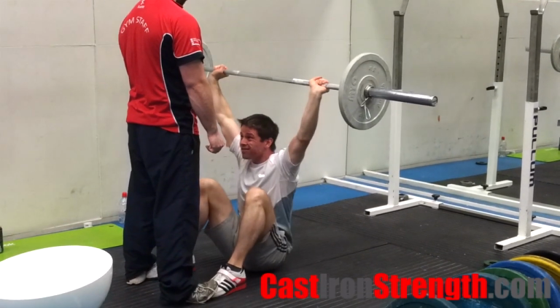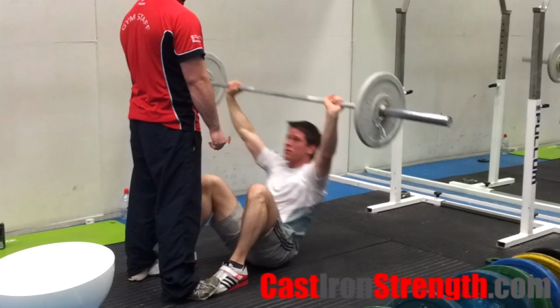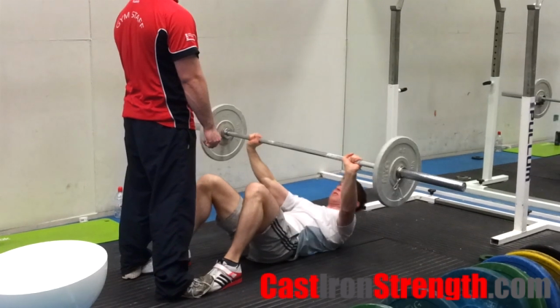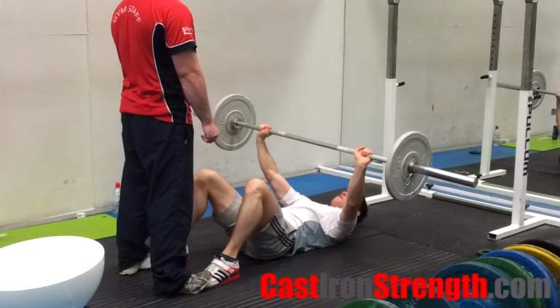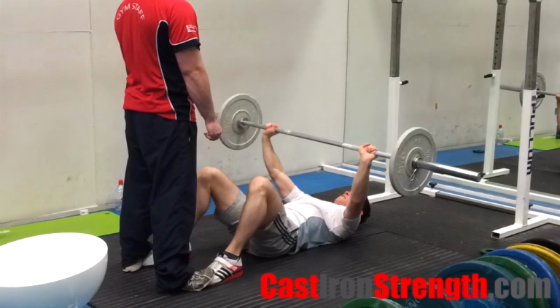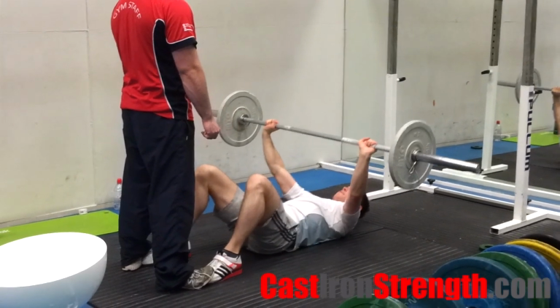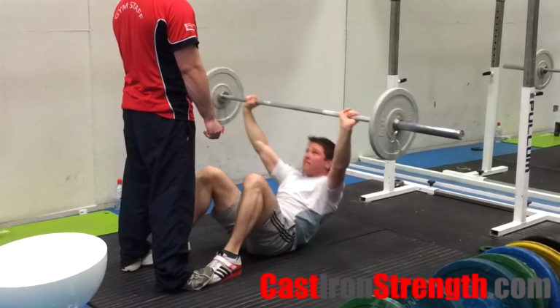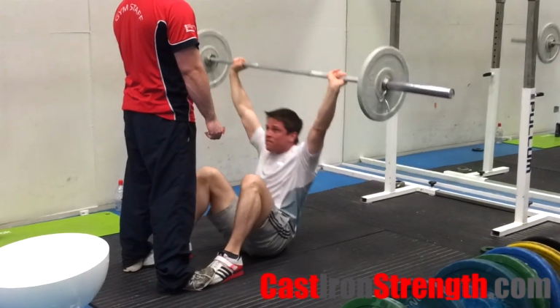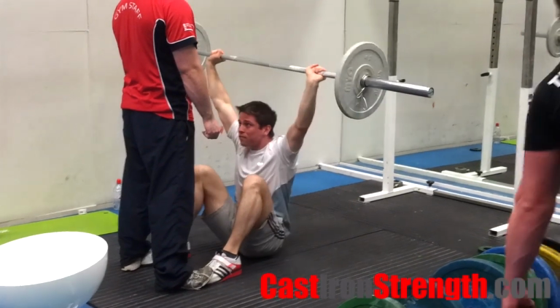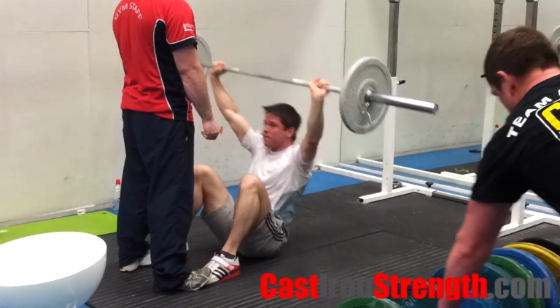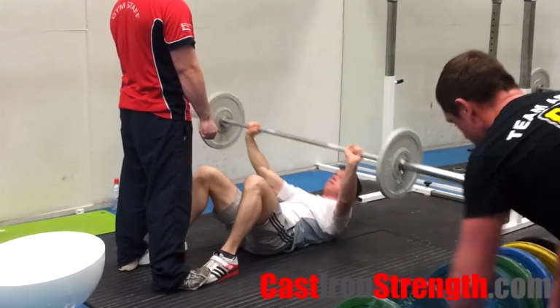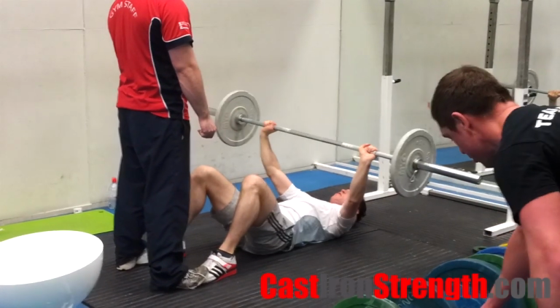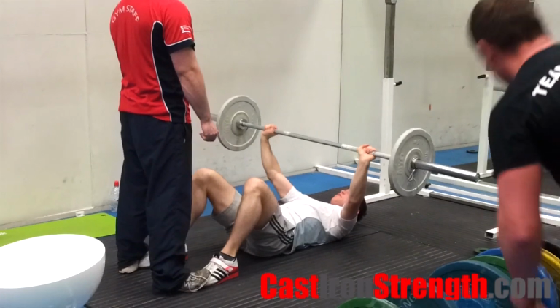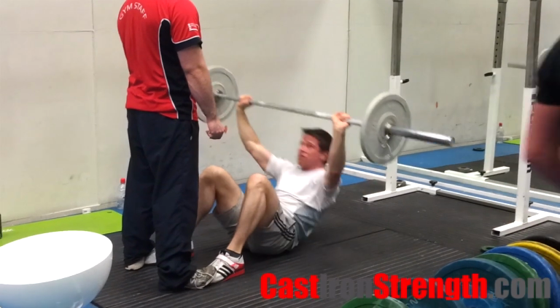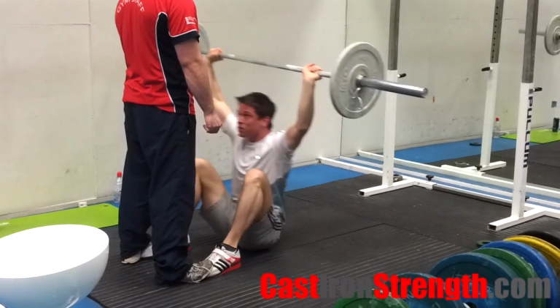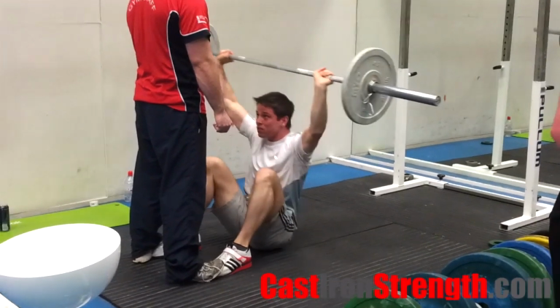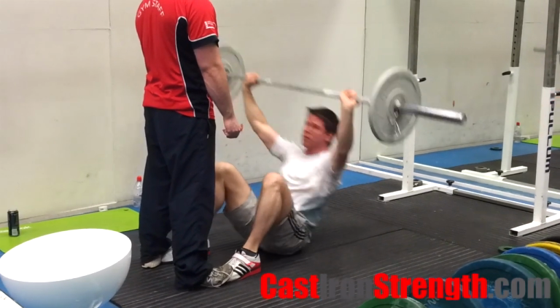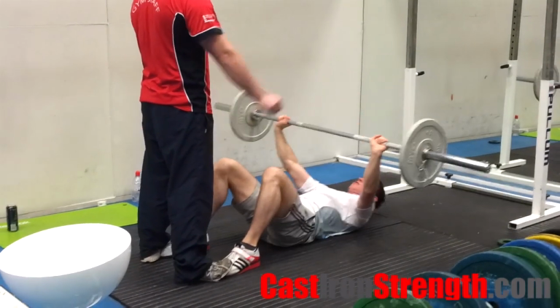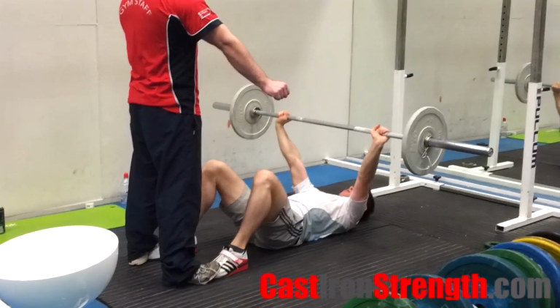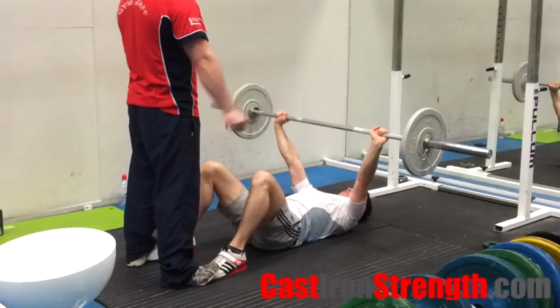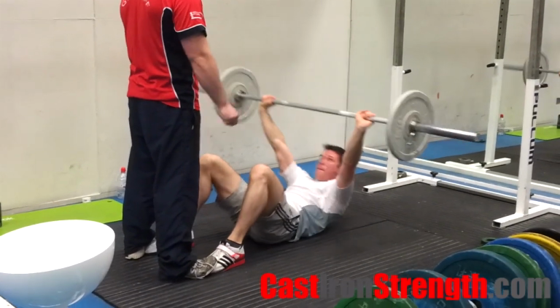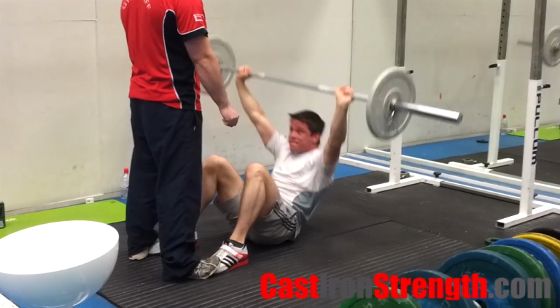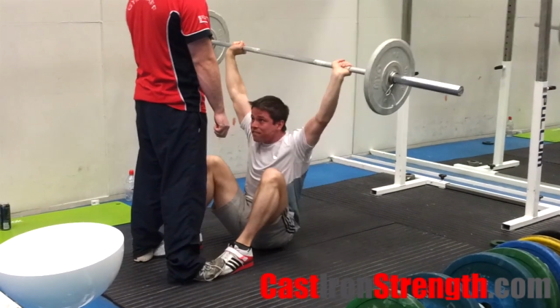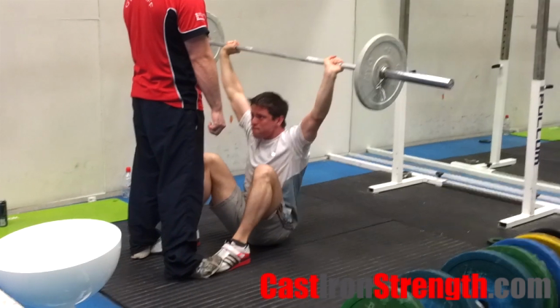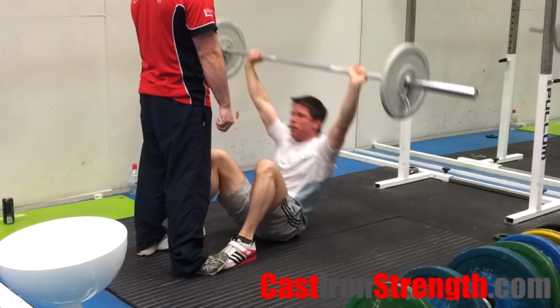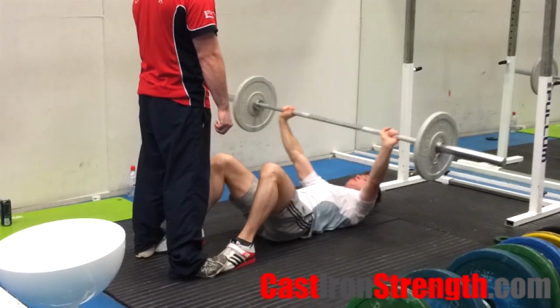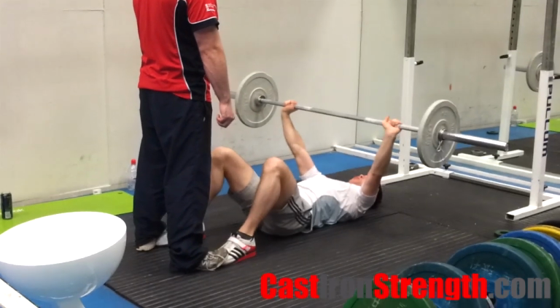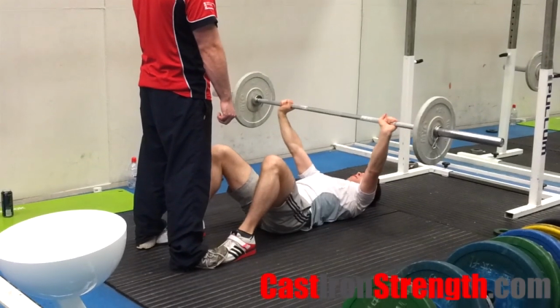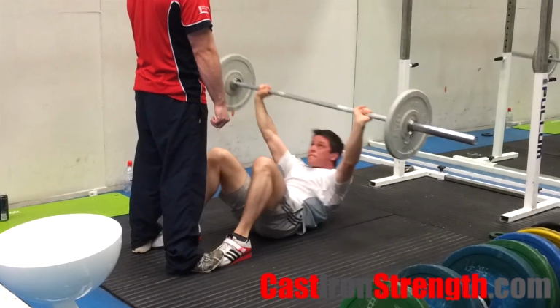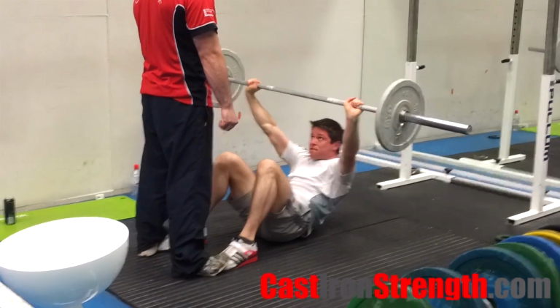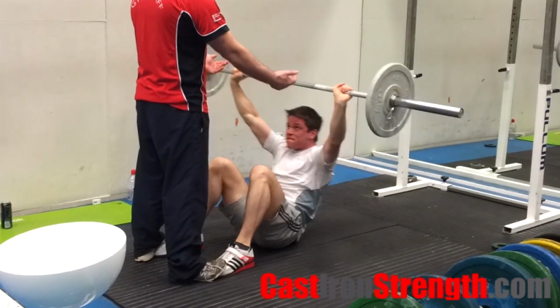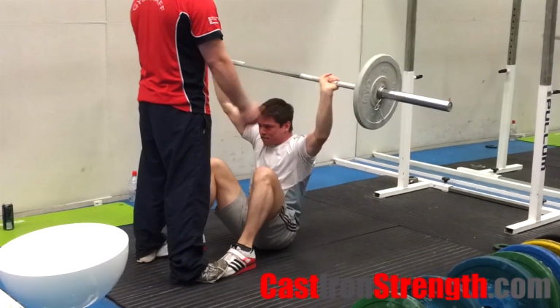You will need a bar and a partner, or somewhere solid to anchor your feet, alternatively for this exercise. Start lying flat with your knees up and bent, have the bar over your upper chest at arm's length with a slightly wider than body-width grip. Have your partner stand on your feet, or anchor your feet in a rack or somewhere similar.